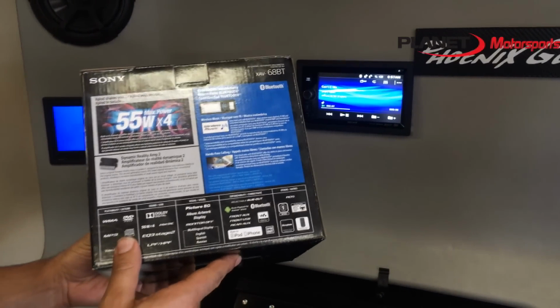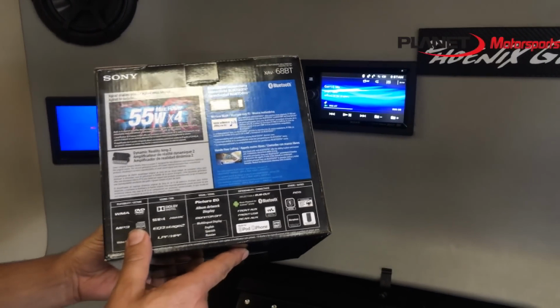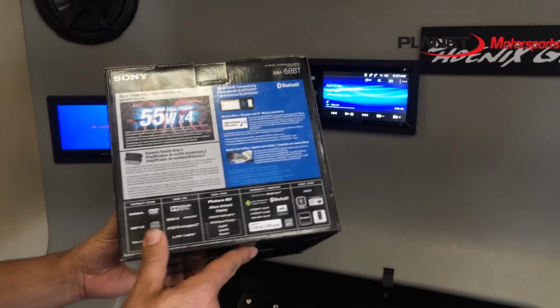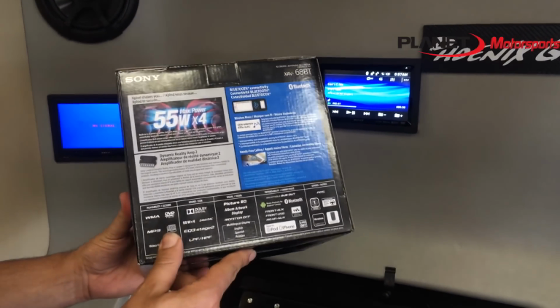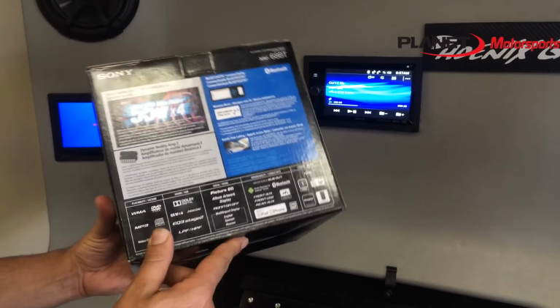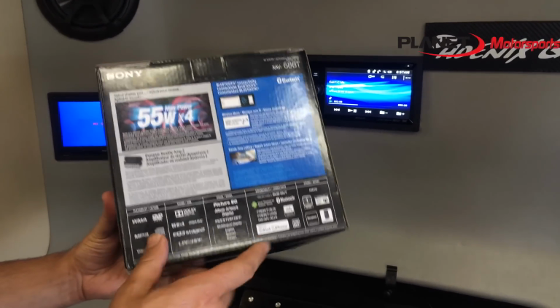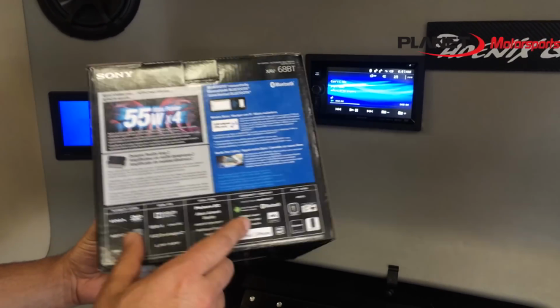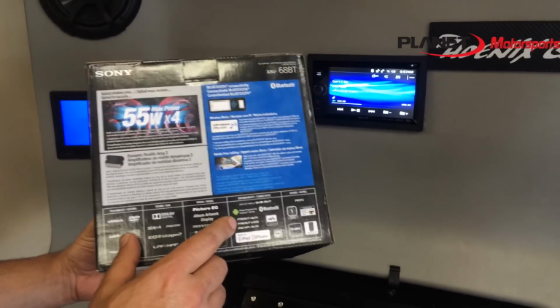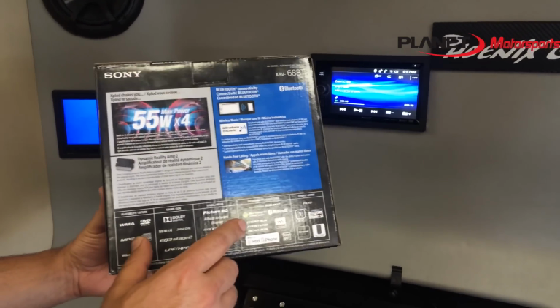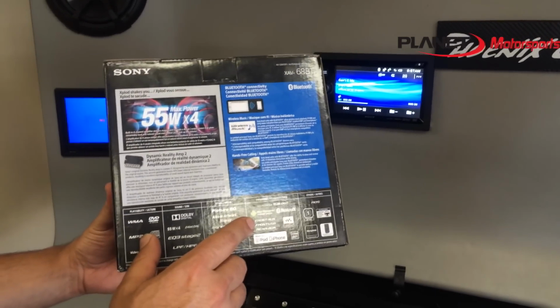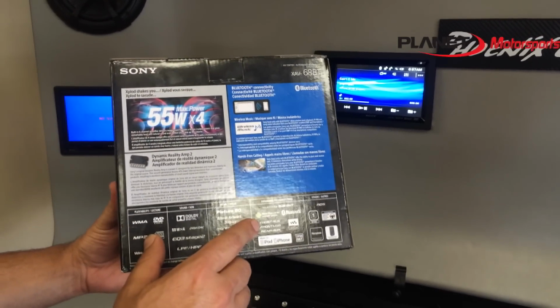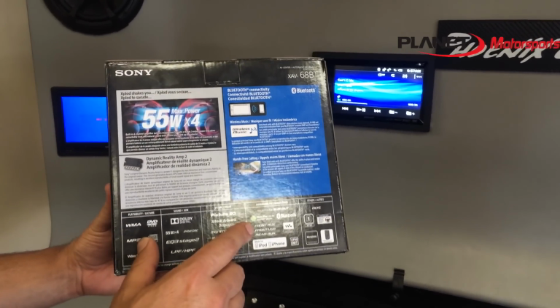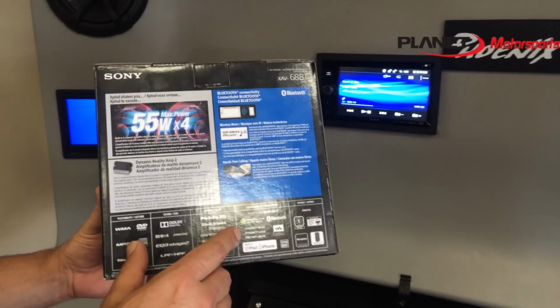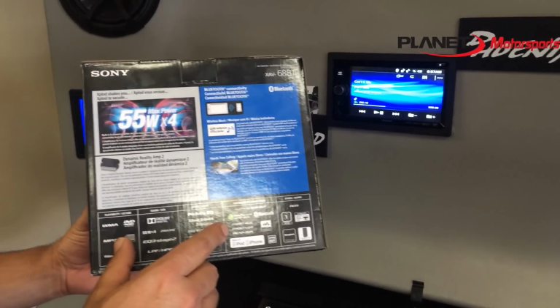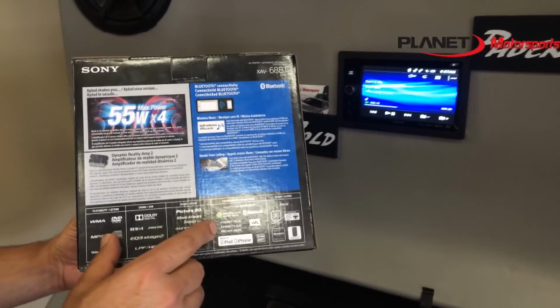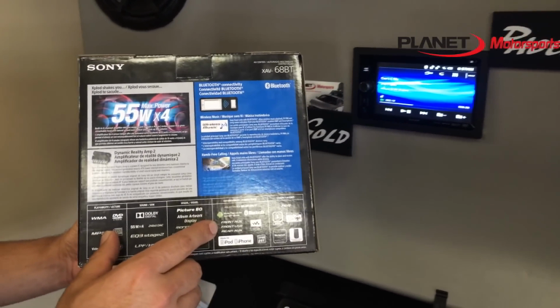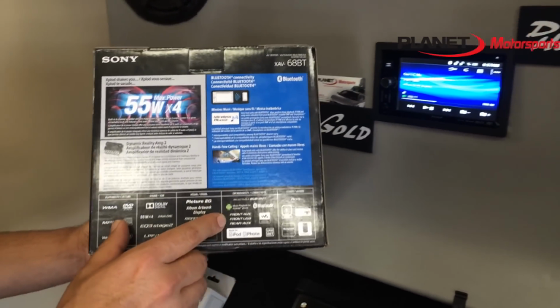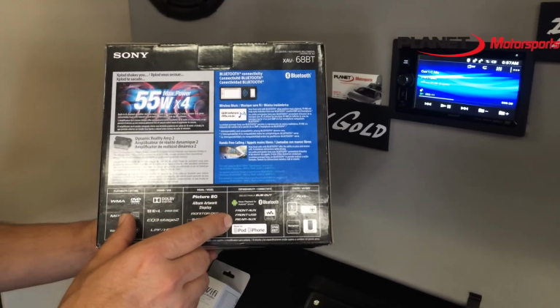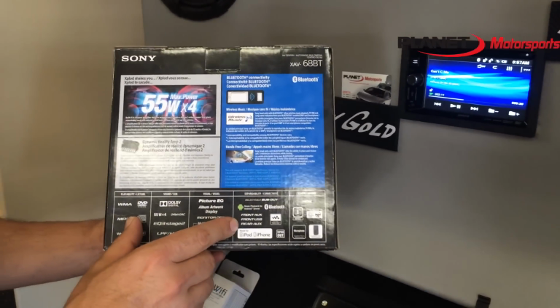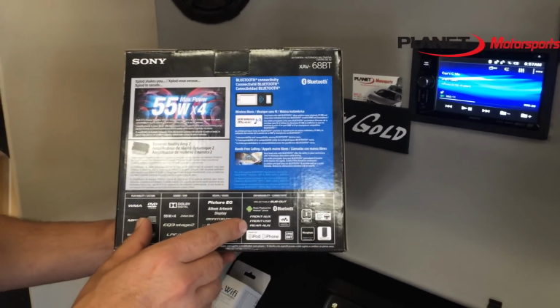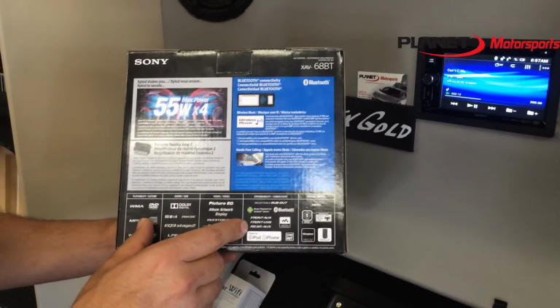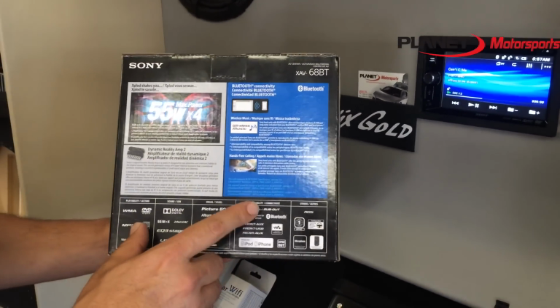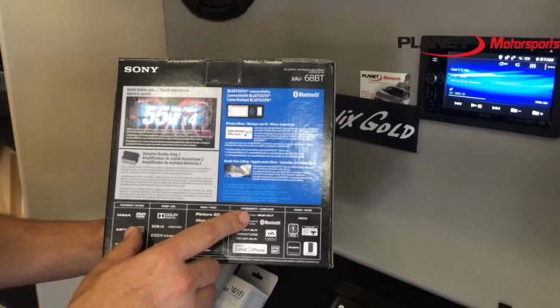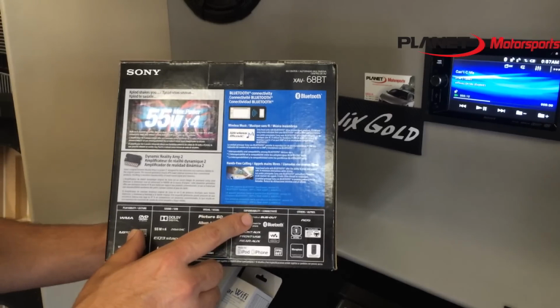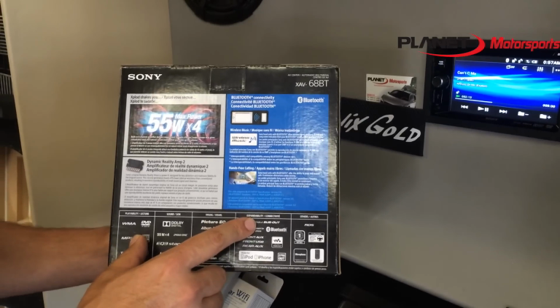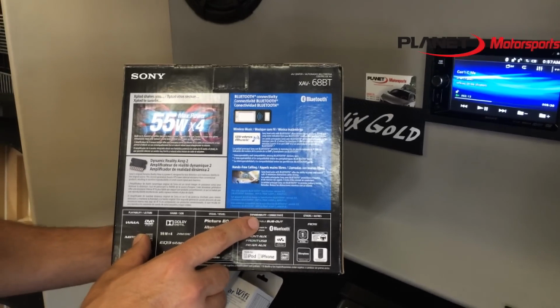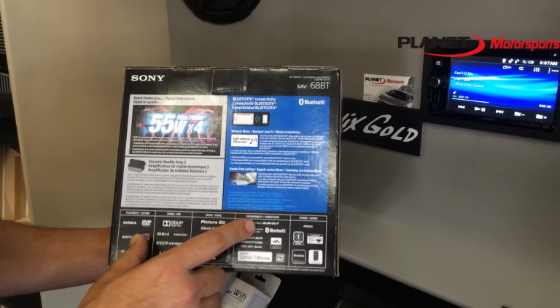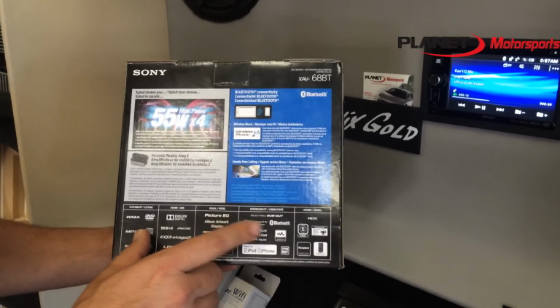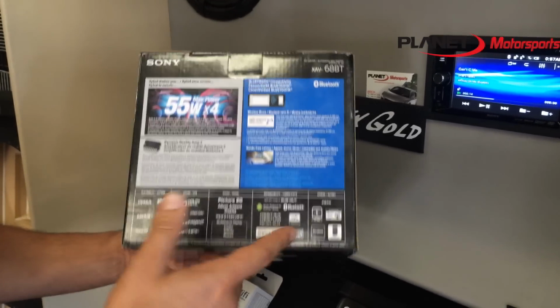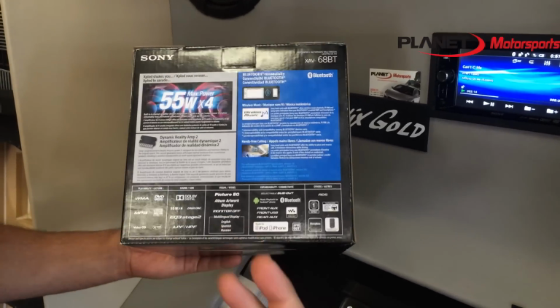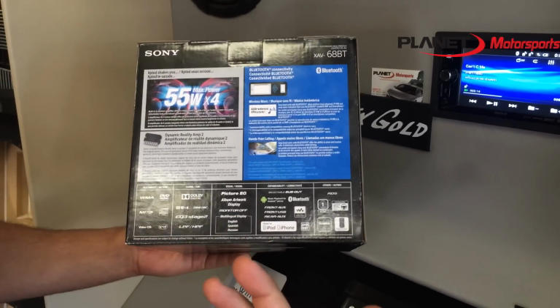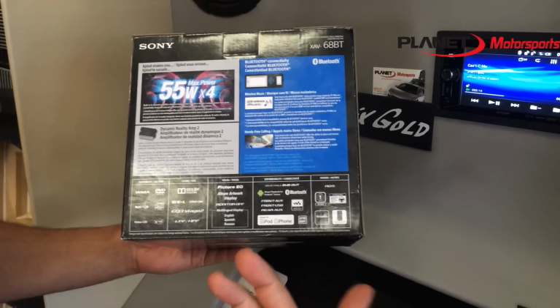Some of the cool features that I like: the front auxiliary, front USB, rear auxiliary, subwoofer output, and of course built-in Bluetooth.